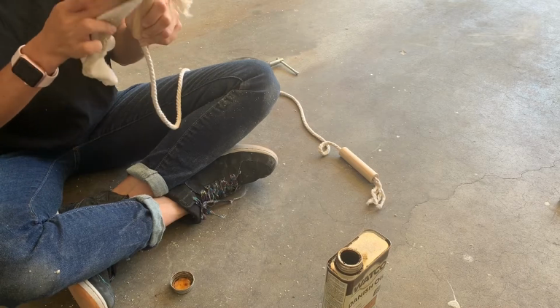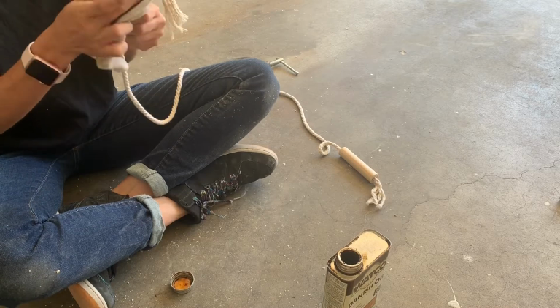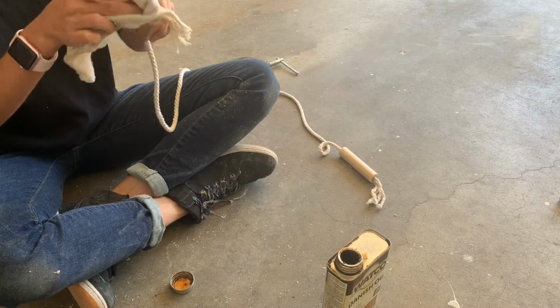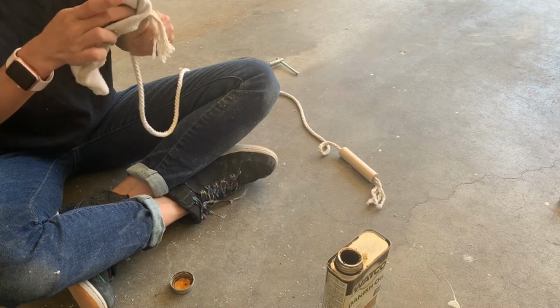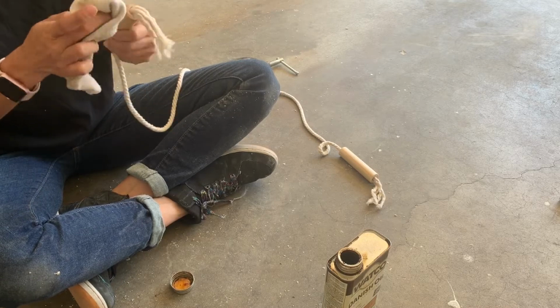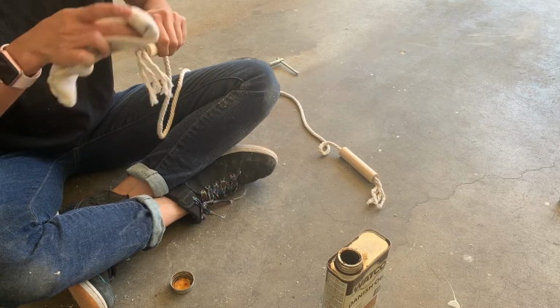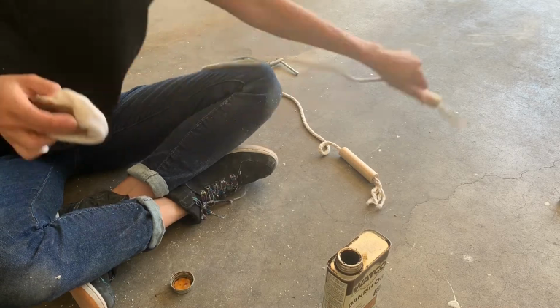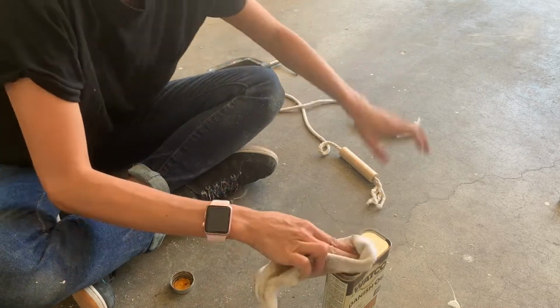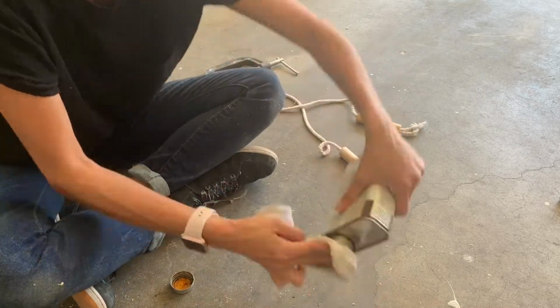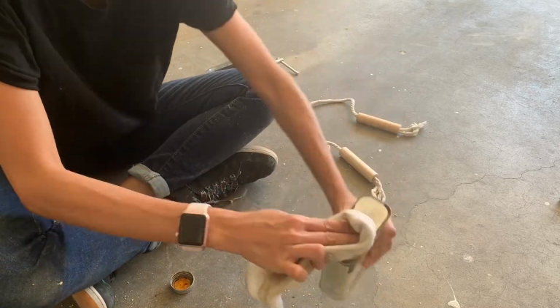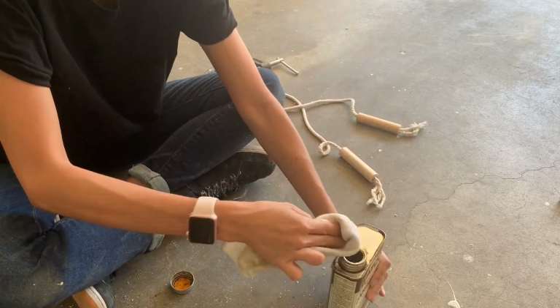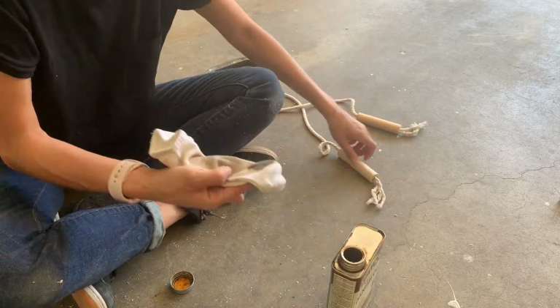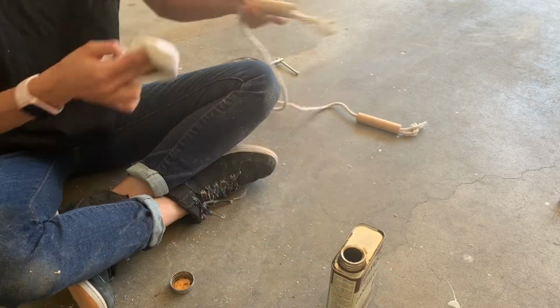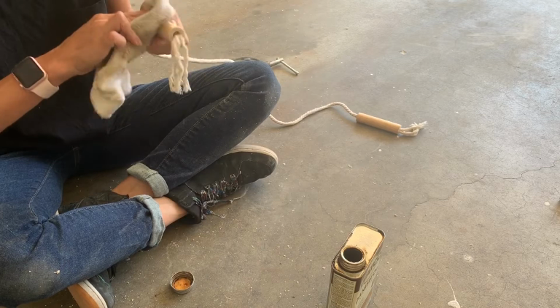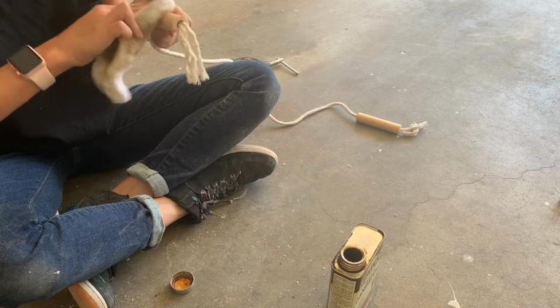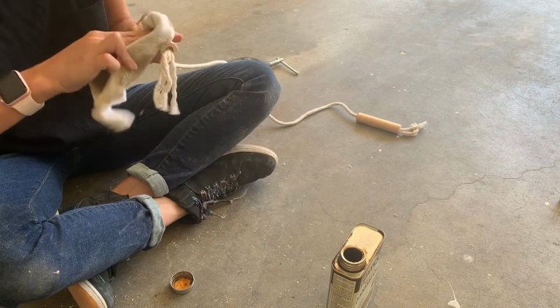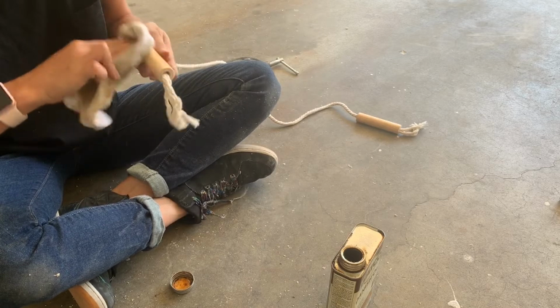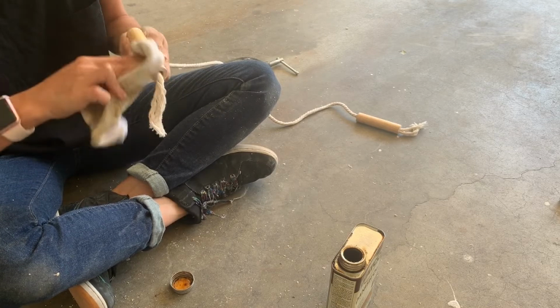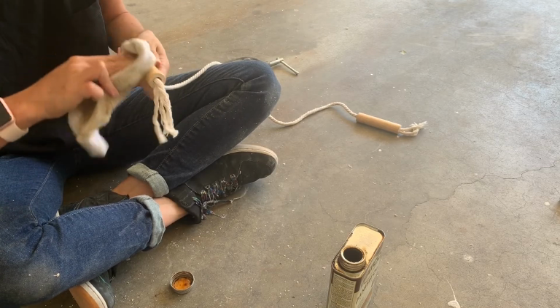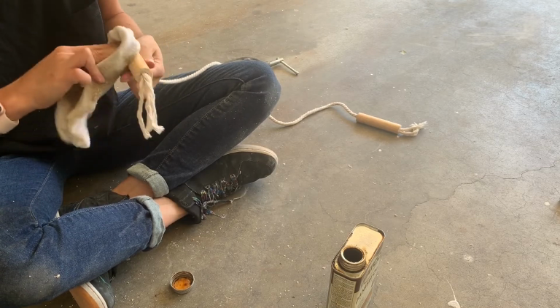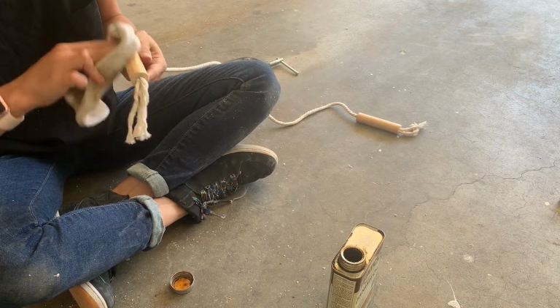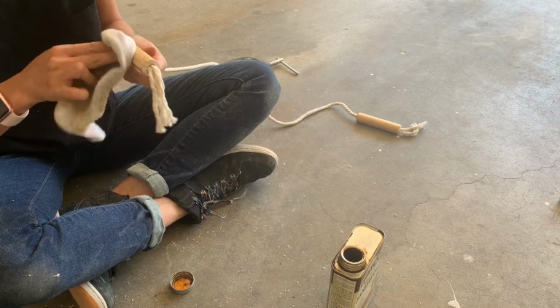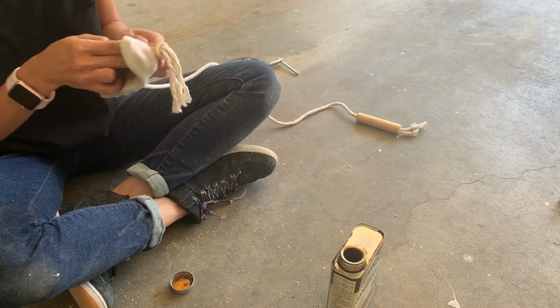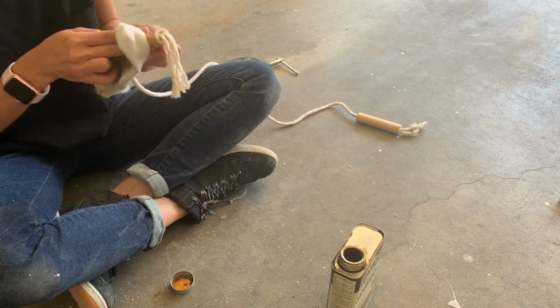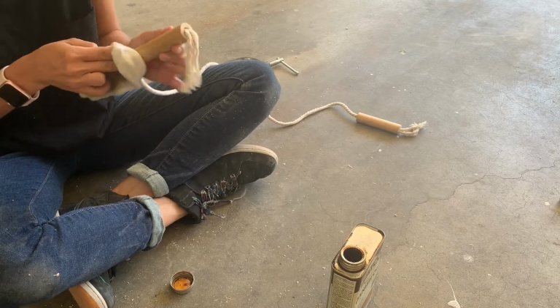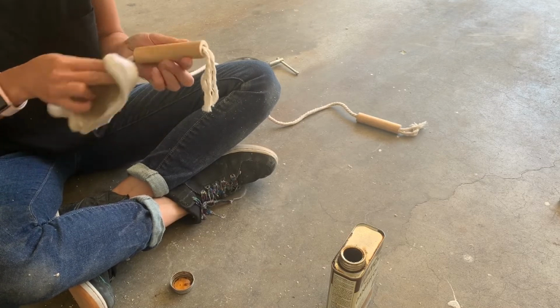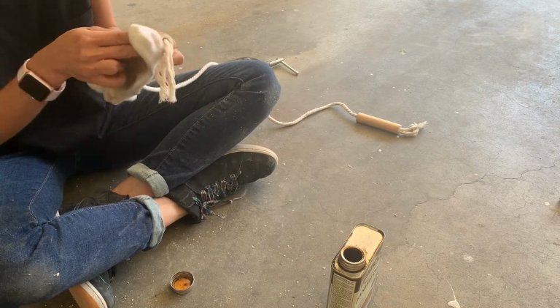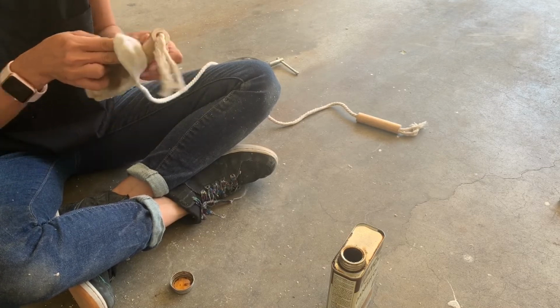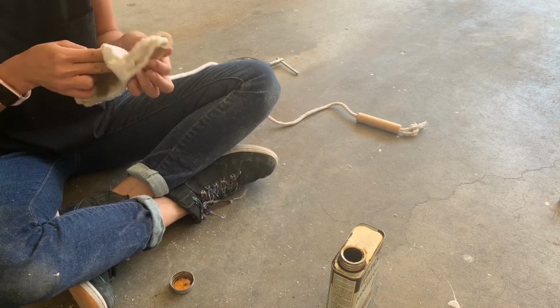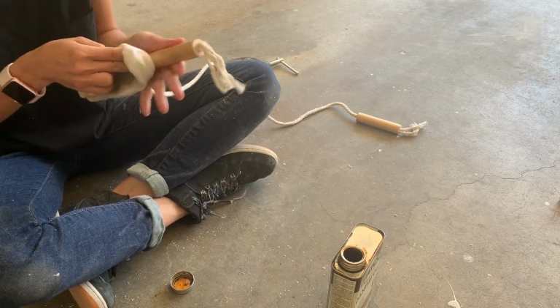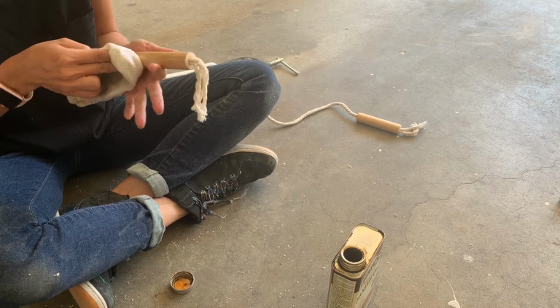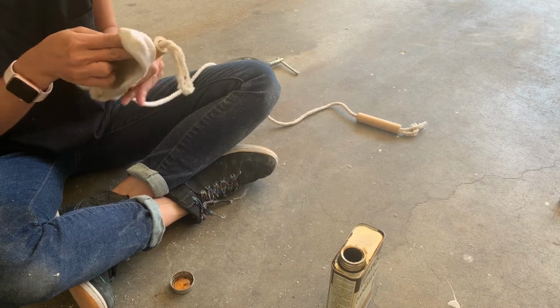Also, this step is completely optional. You don't have to do this — you can just leave it as is. As long as you sanded everything really finely, you don't really need to finish it off.